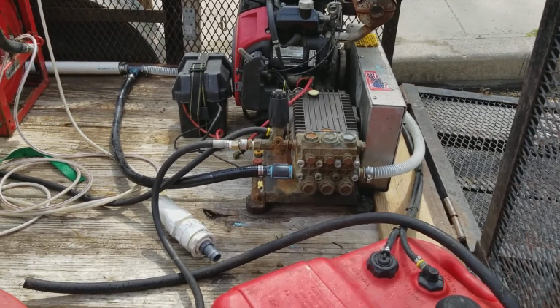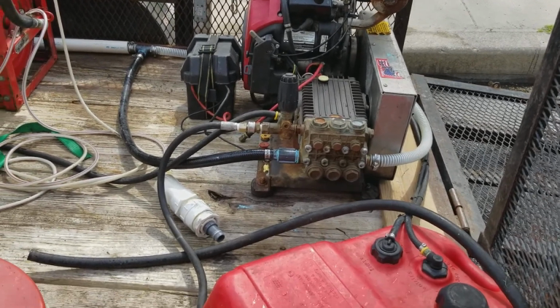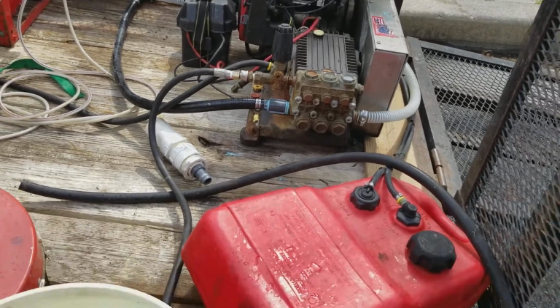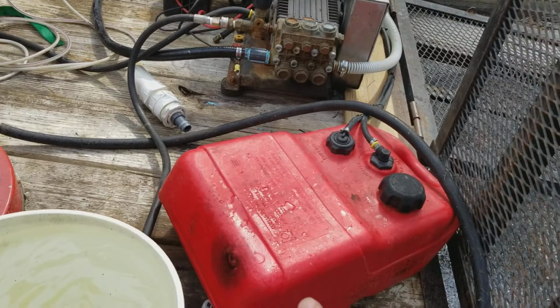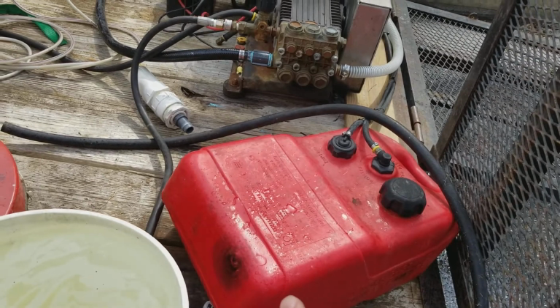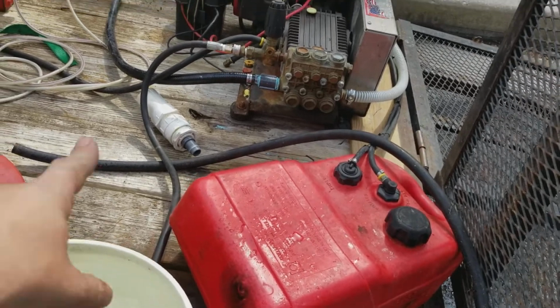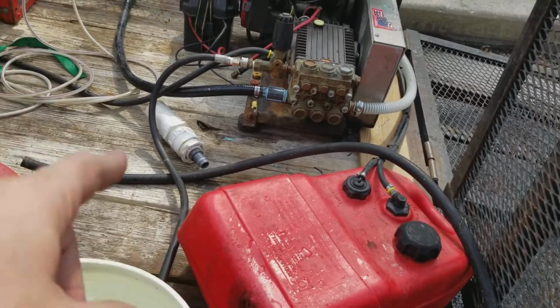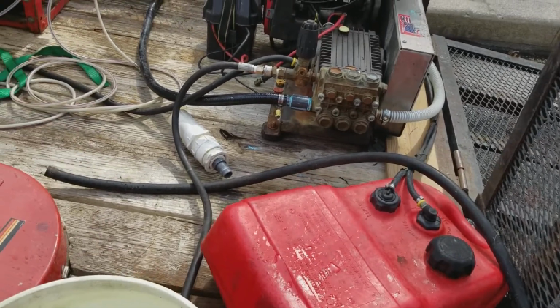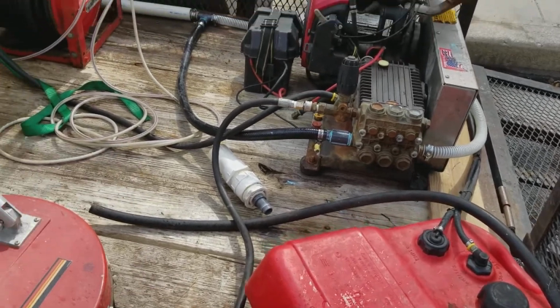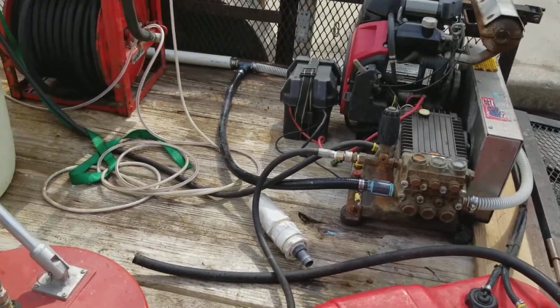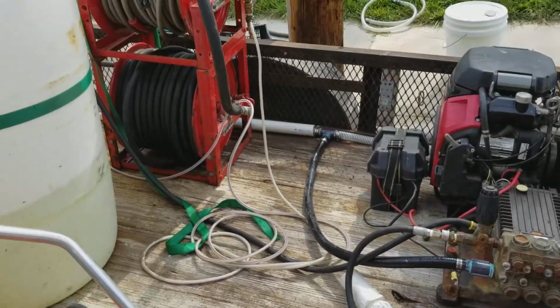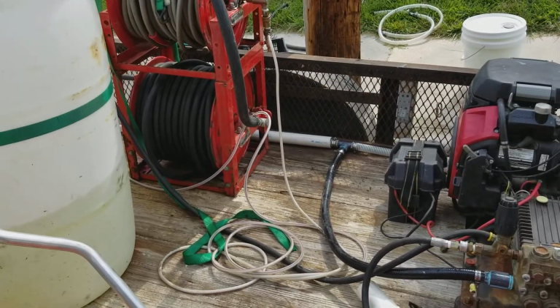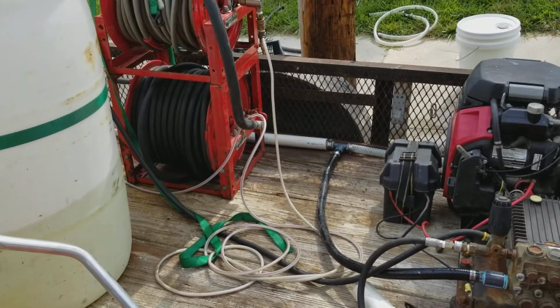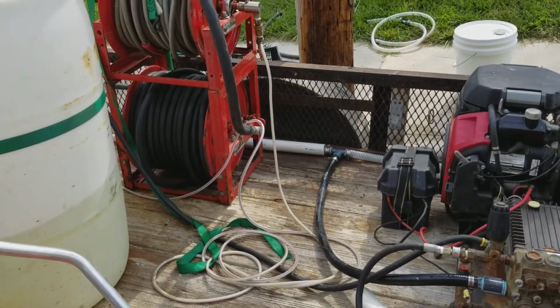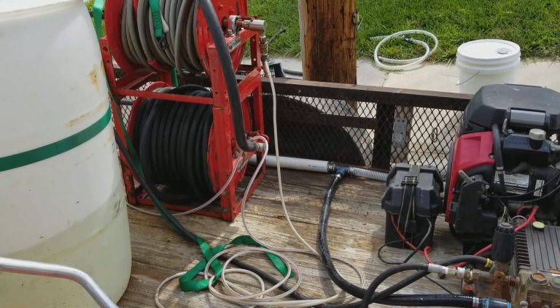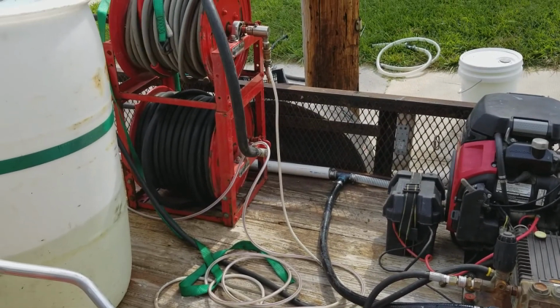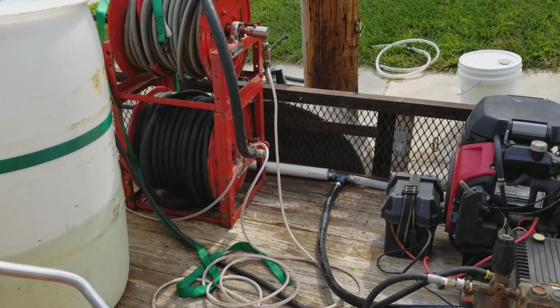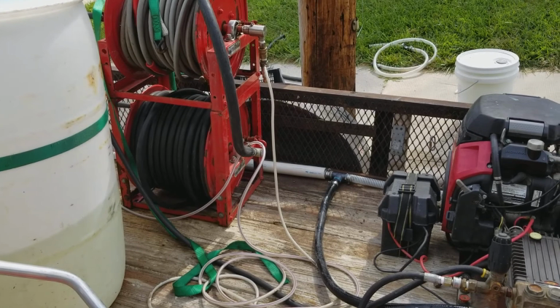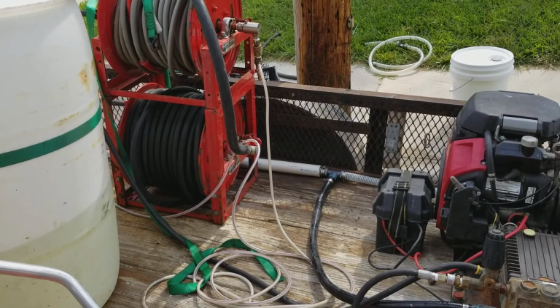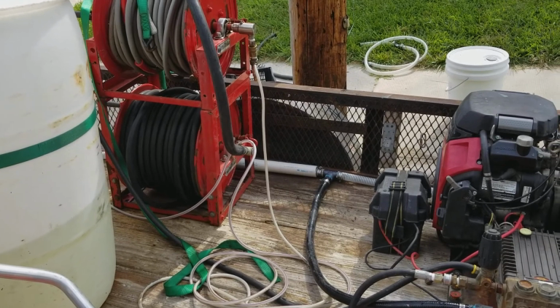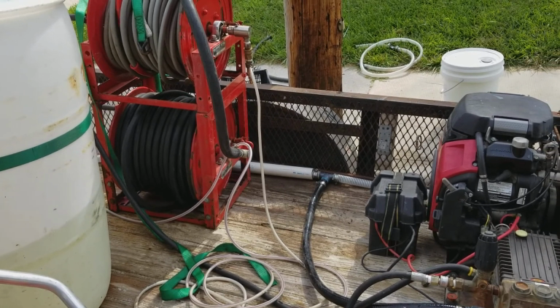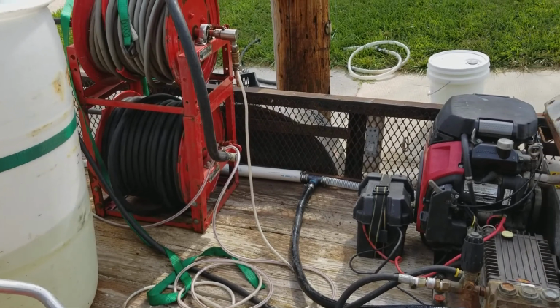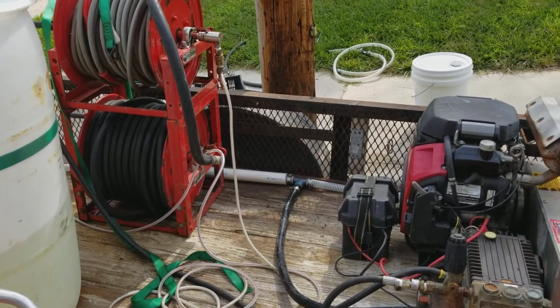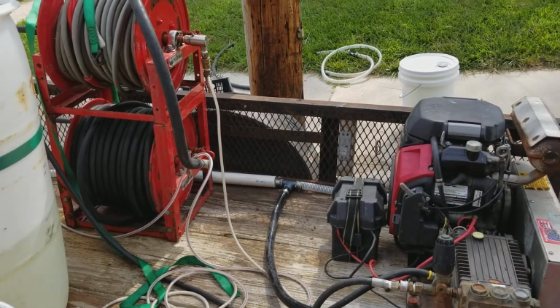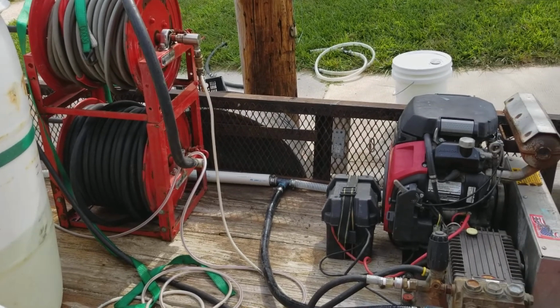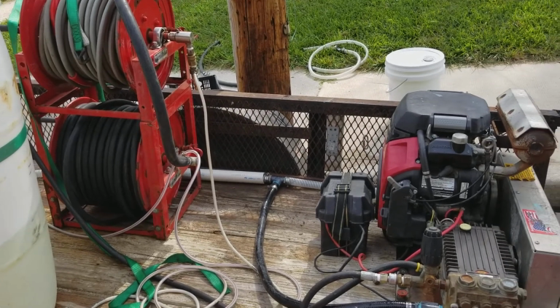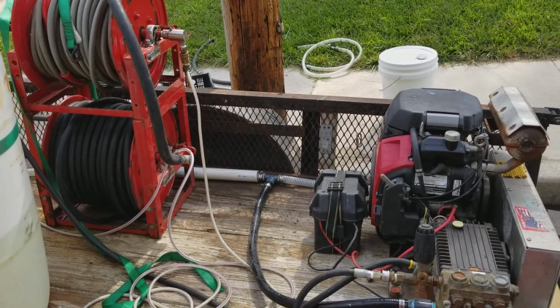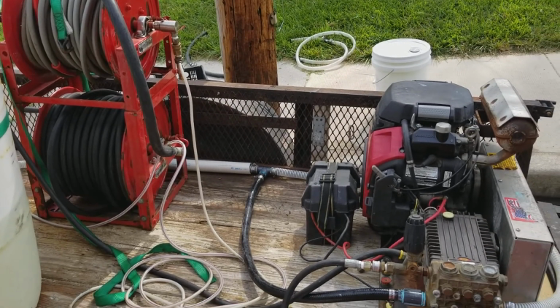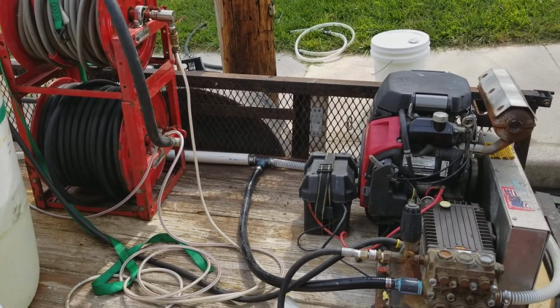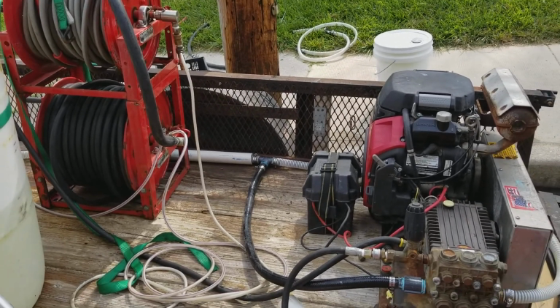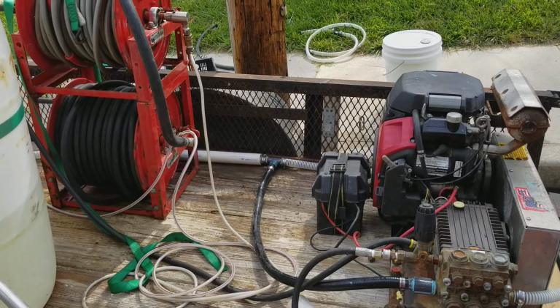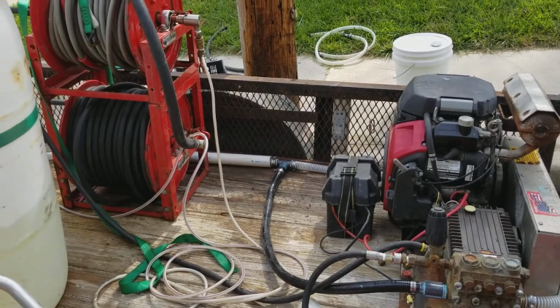So I'm going to throw the gas tank over there and finish dead-heading, or putting the unloader block over there for the pressure washer to be able to connect to.